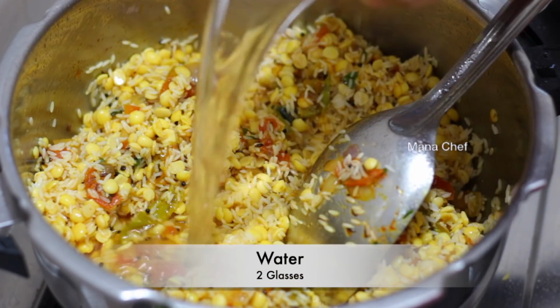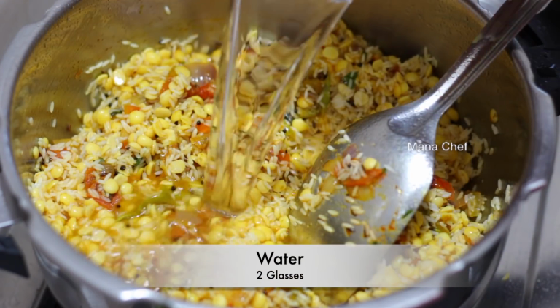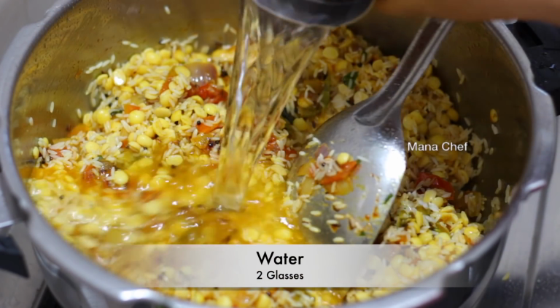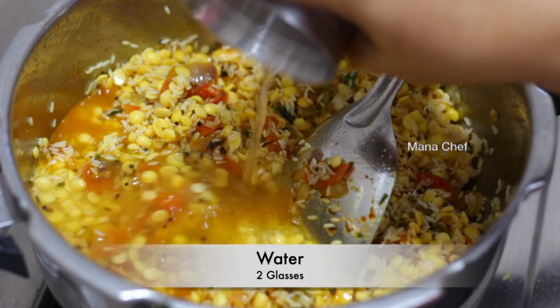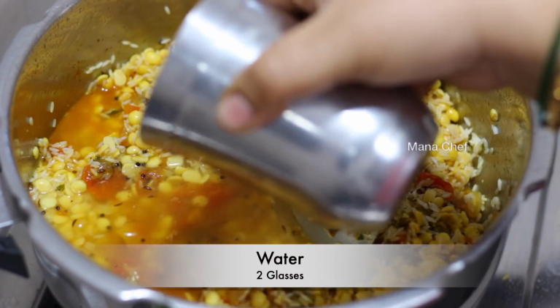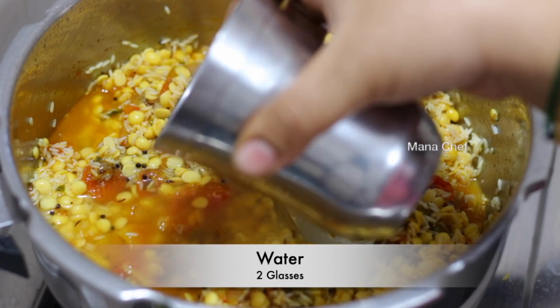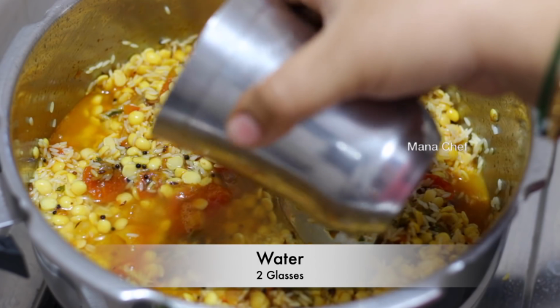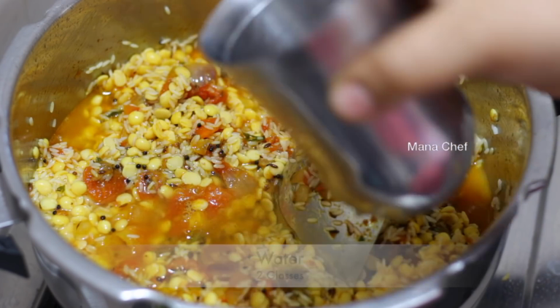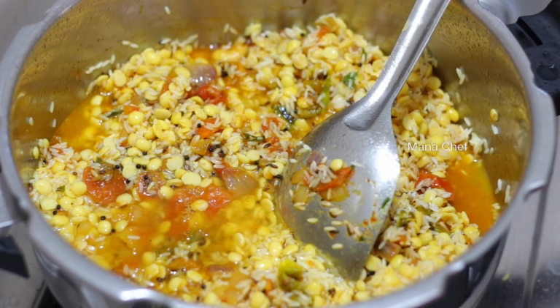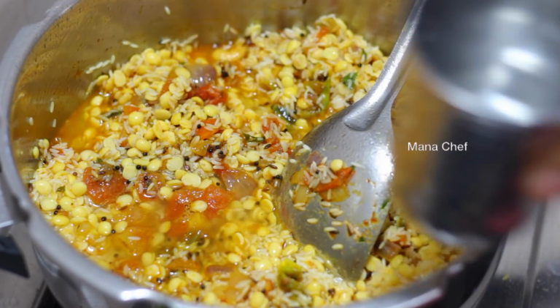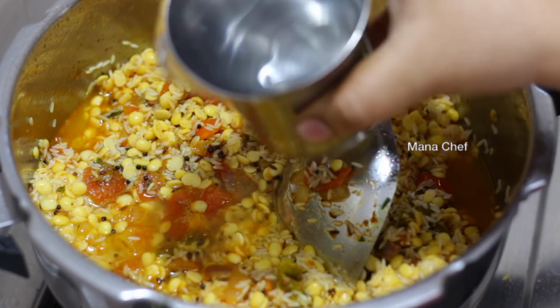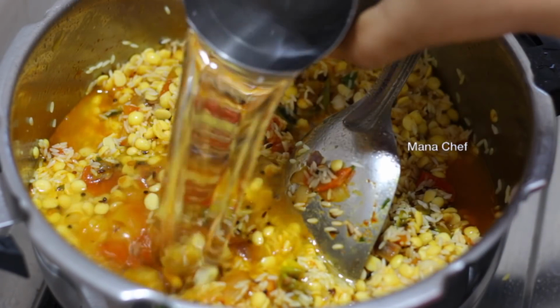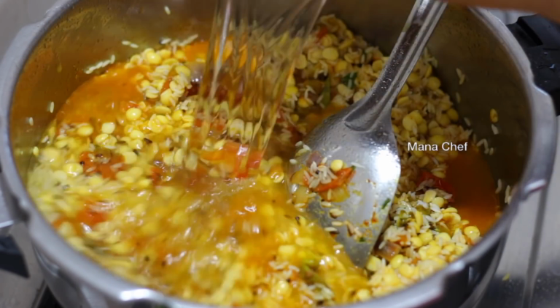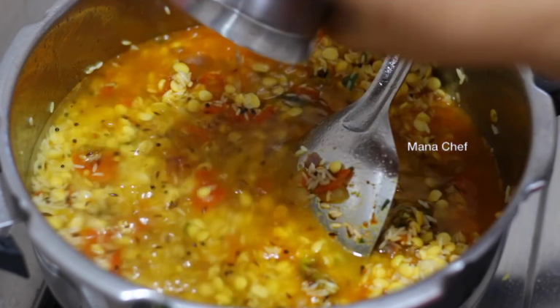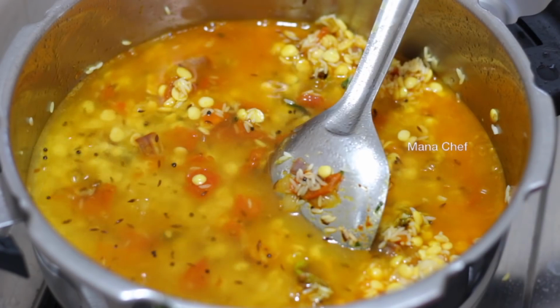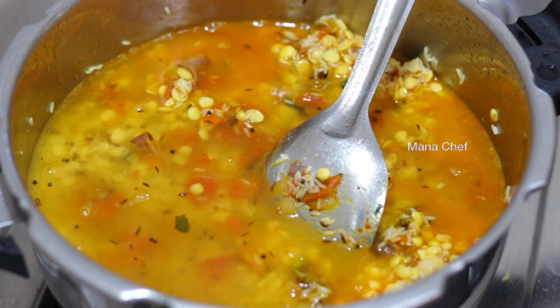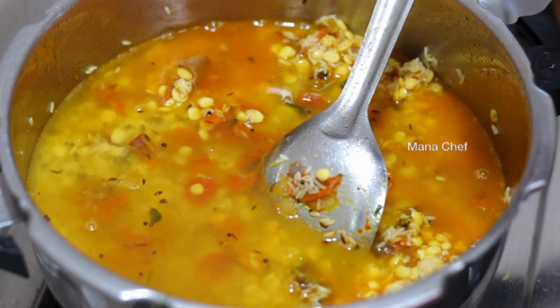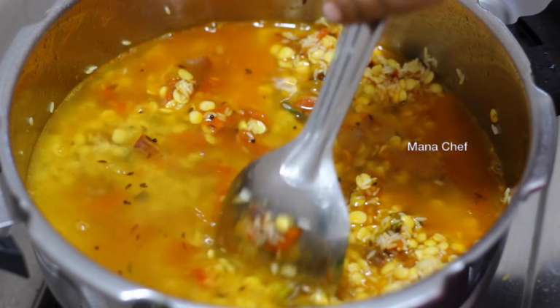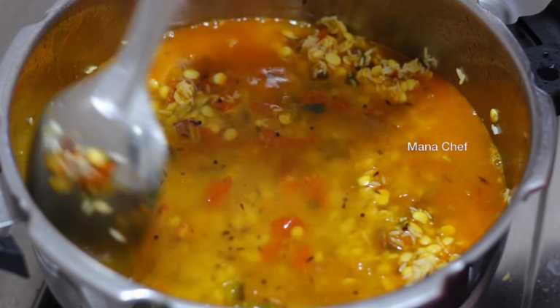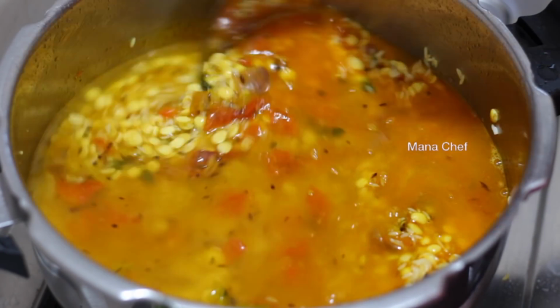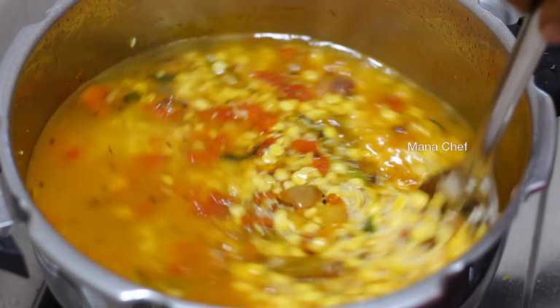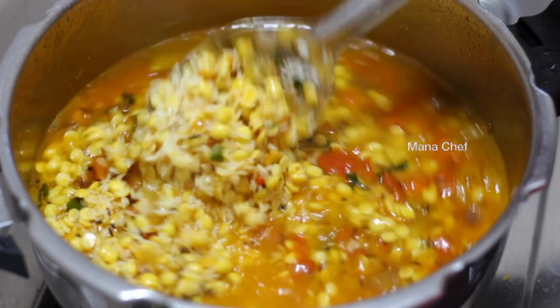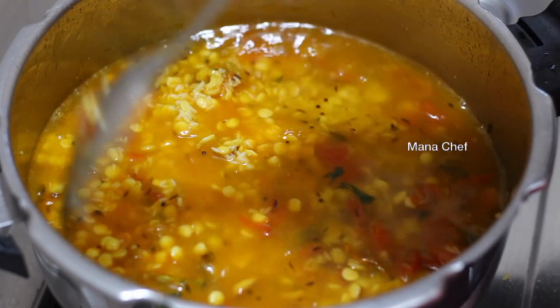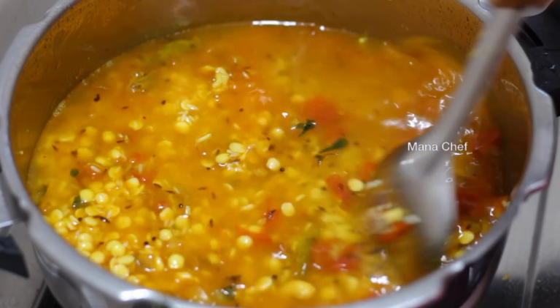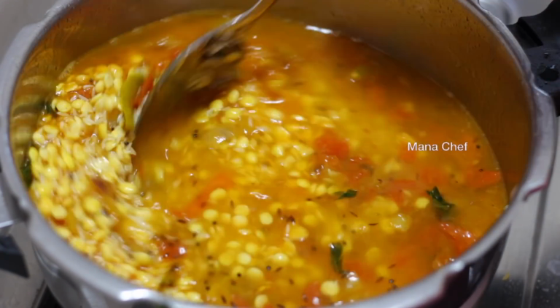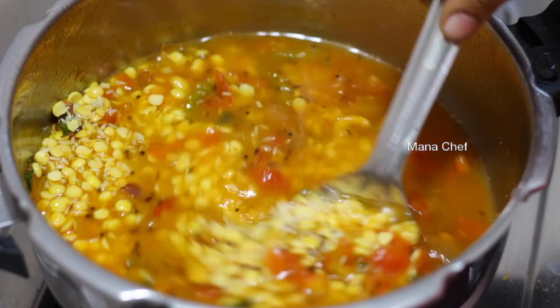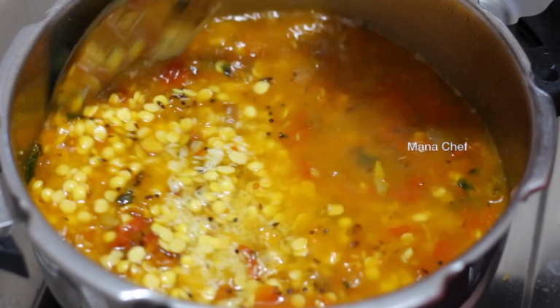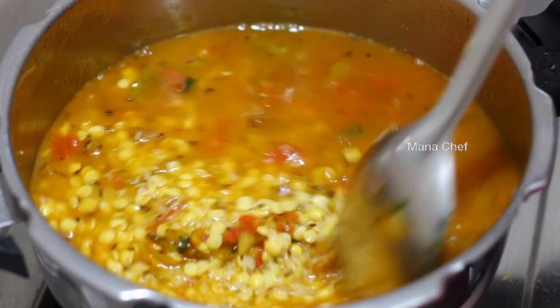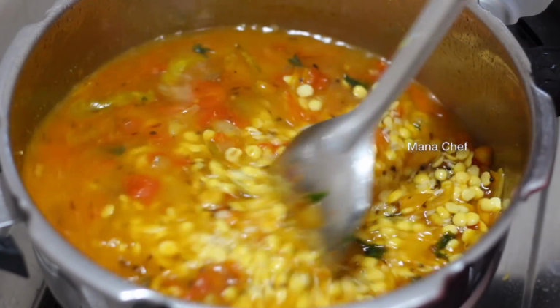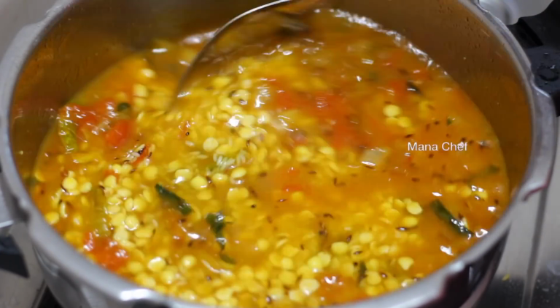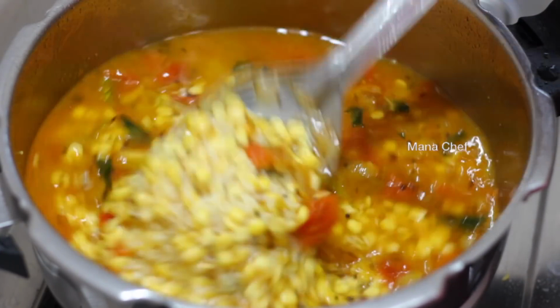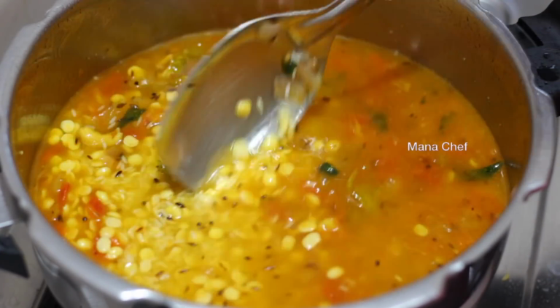It is very easy to soak the rice in the fridge. In the morning, turn the rice and add water to it.